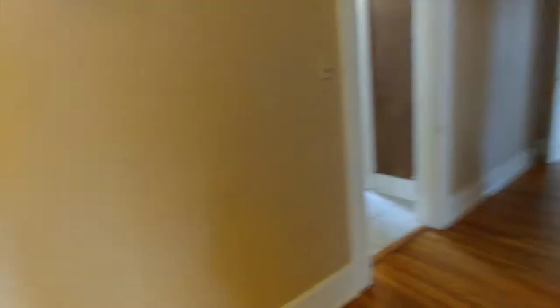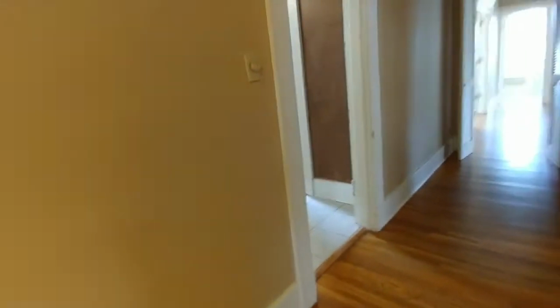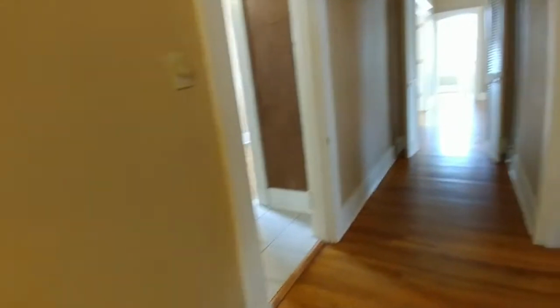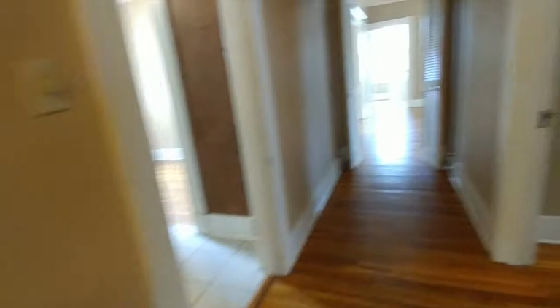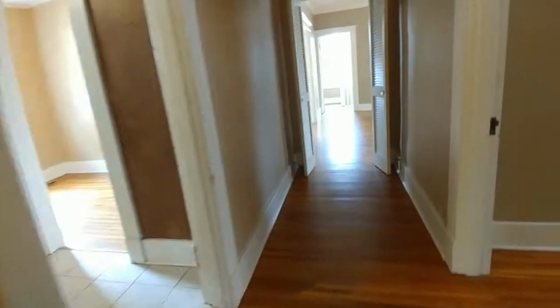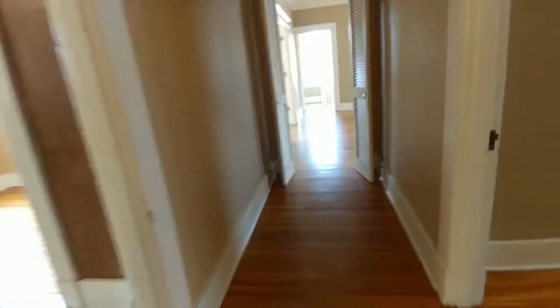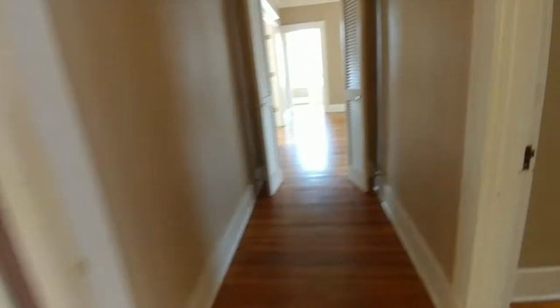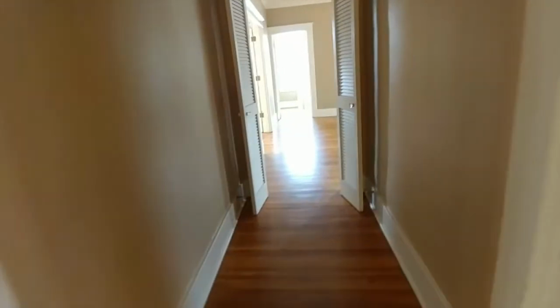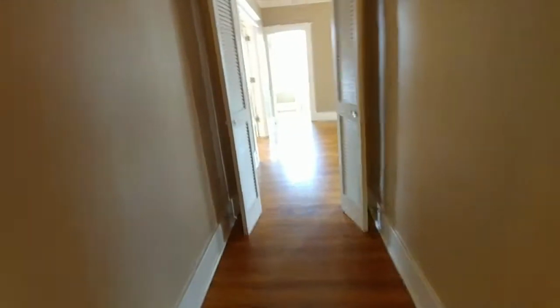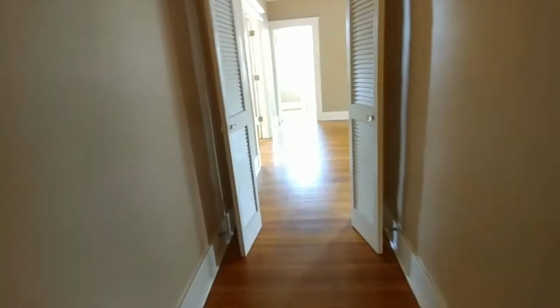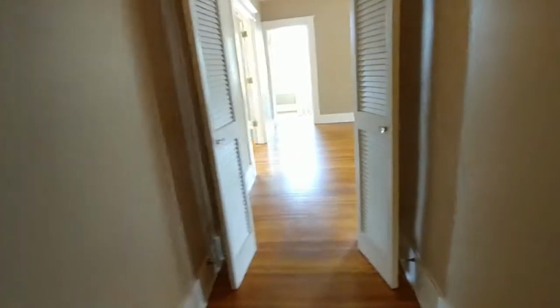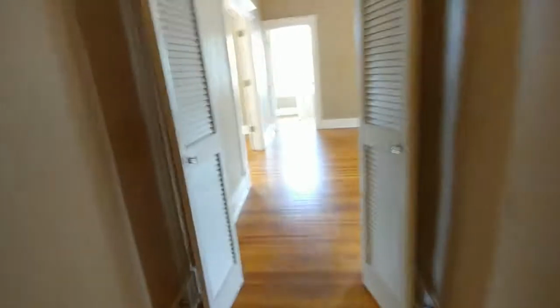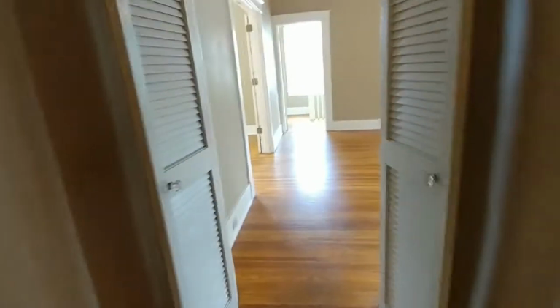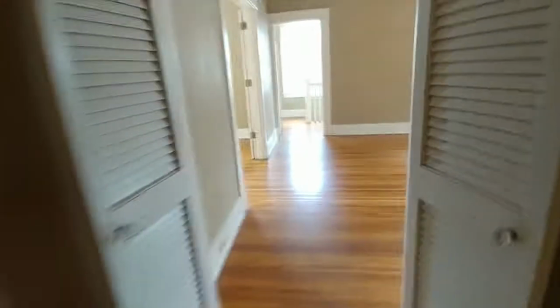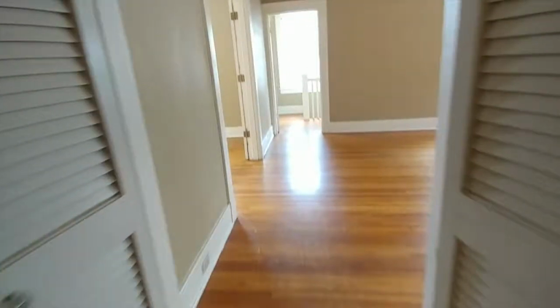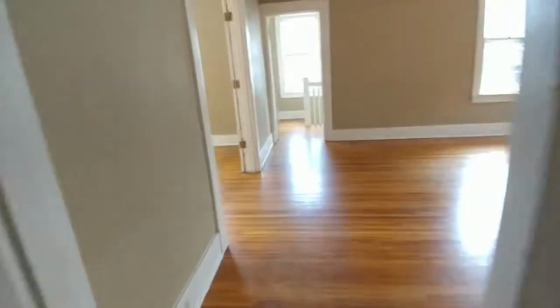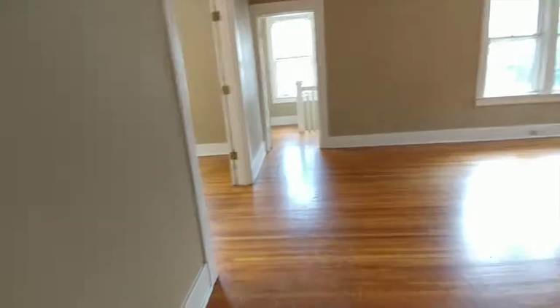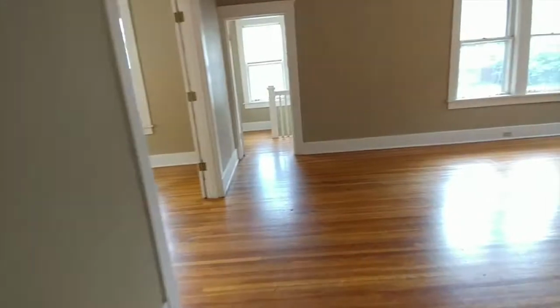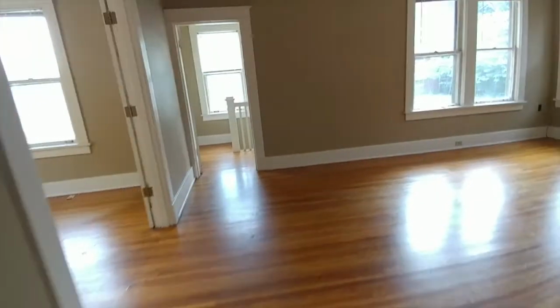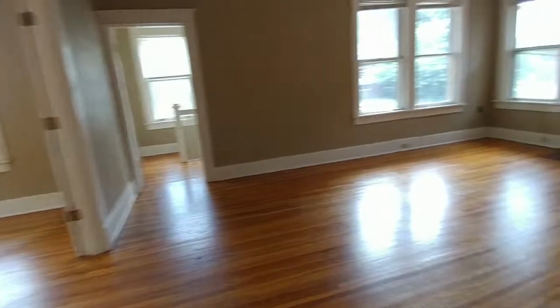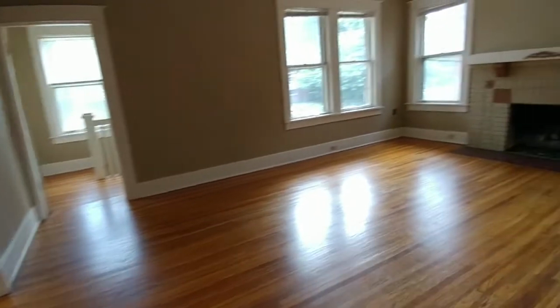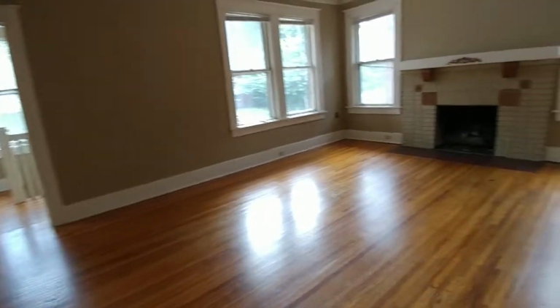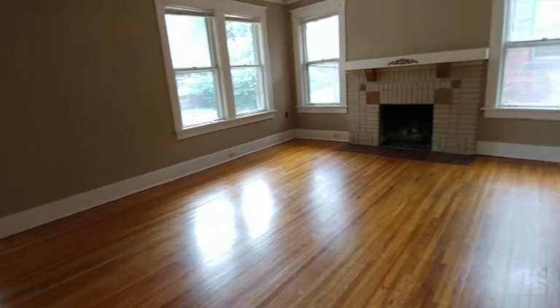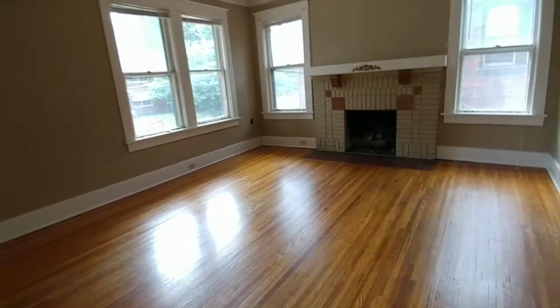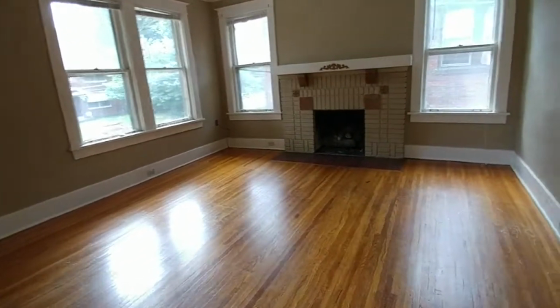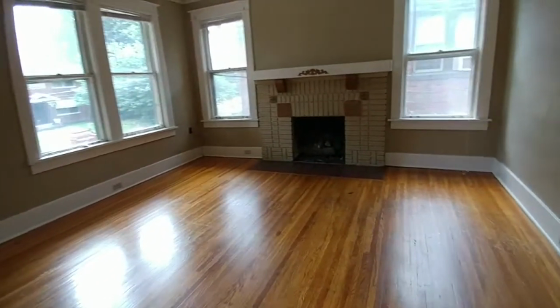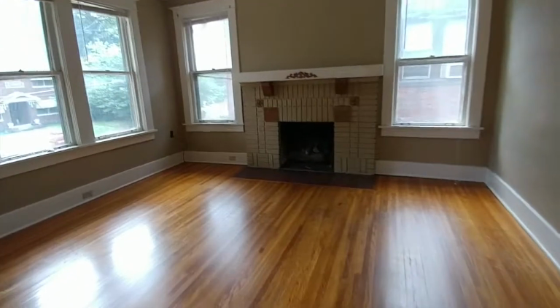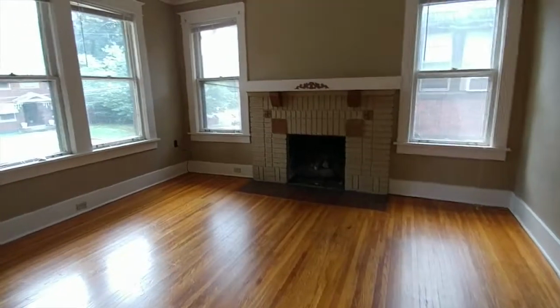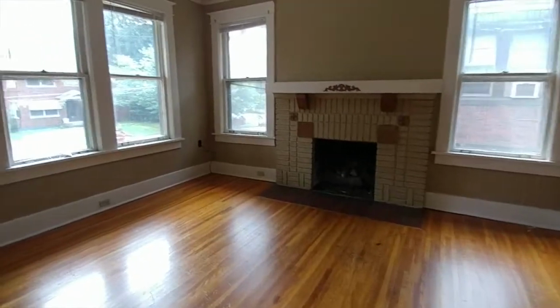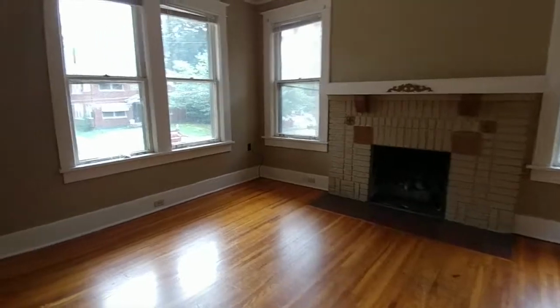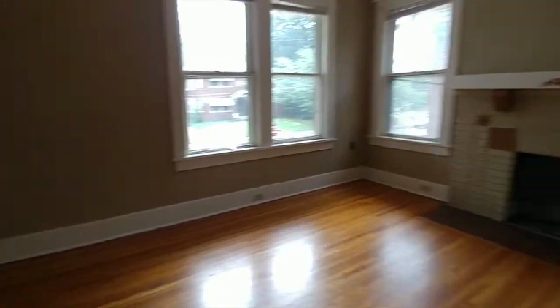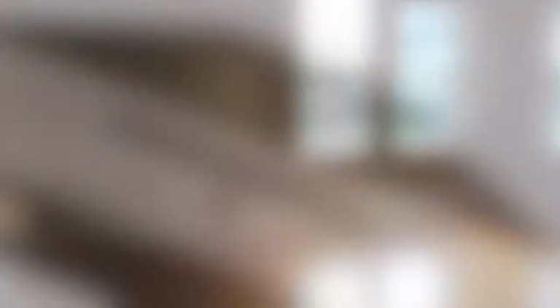All righty, well that does it for this house at 203 Auburndale. If you like the way it looks, go ahead and go to our website and submit an application. As soon as that's done, an agent will come out here and meet you to show you the property. Bye.